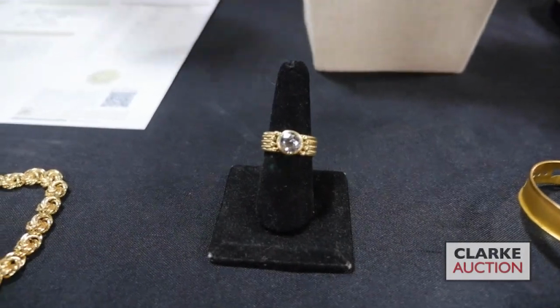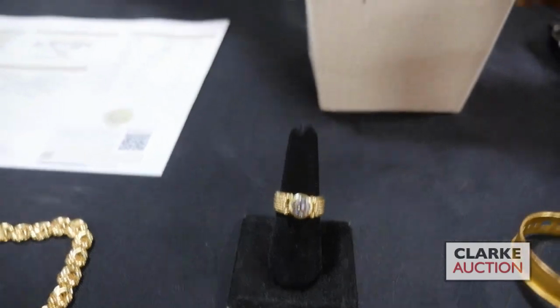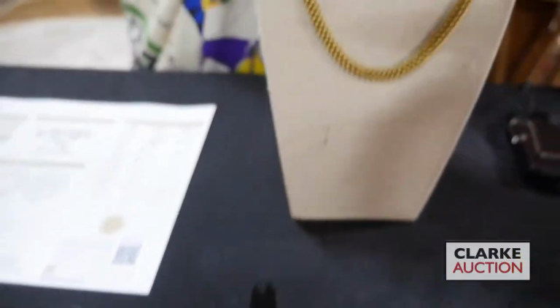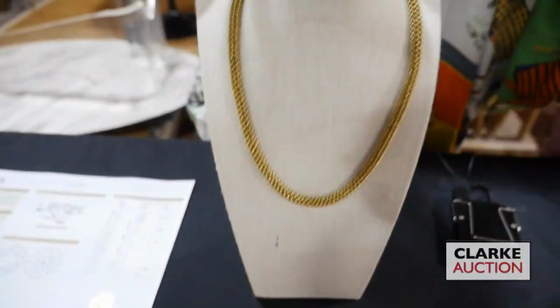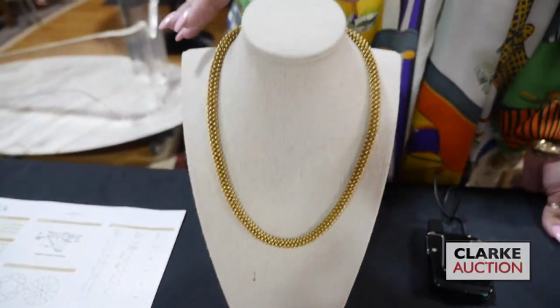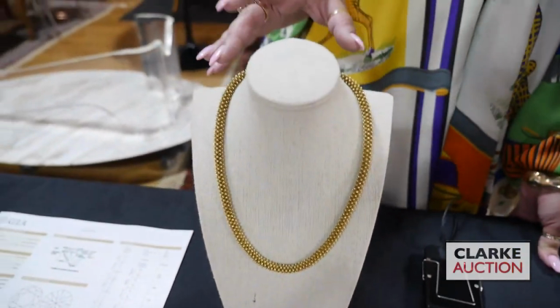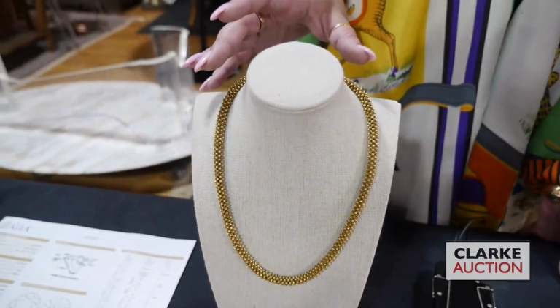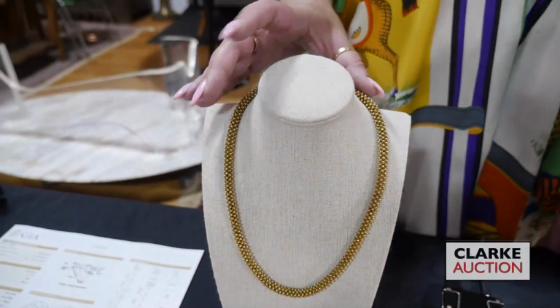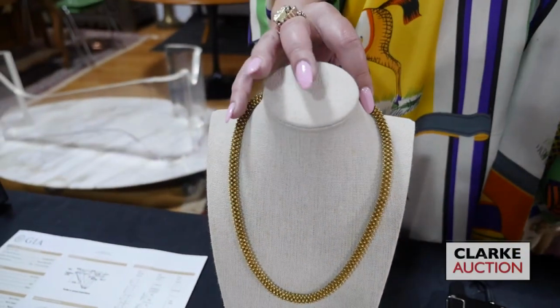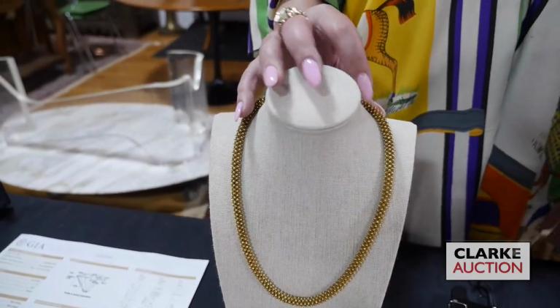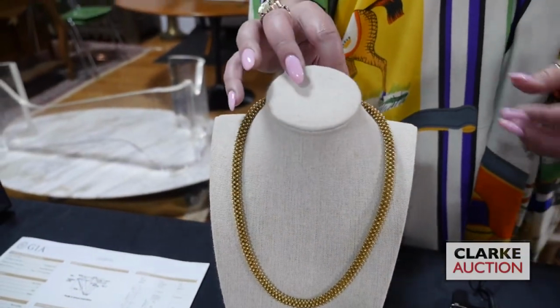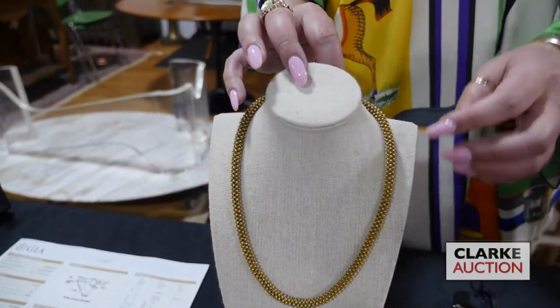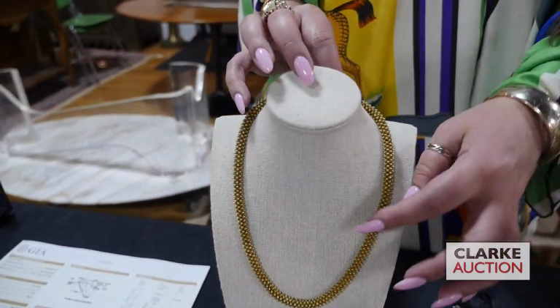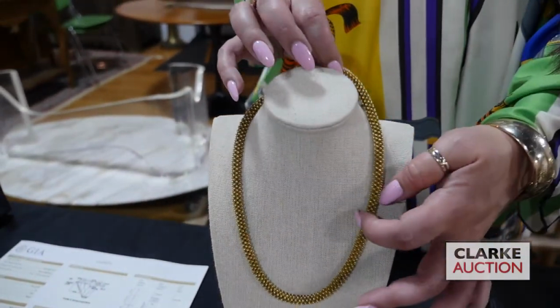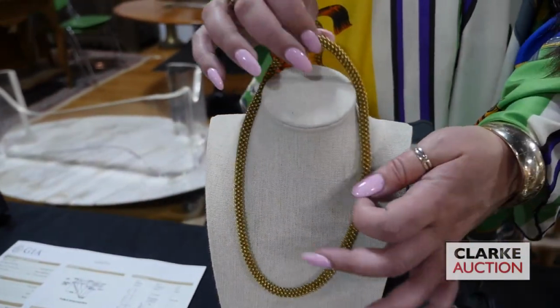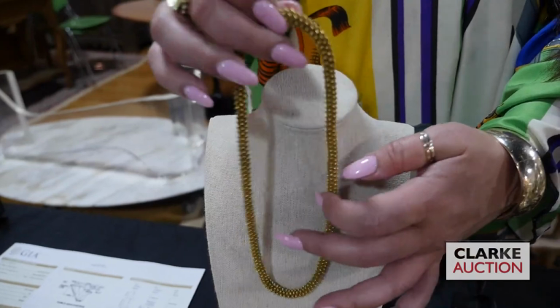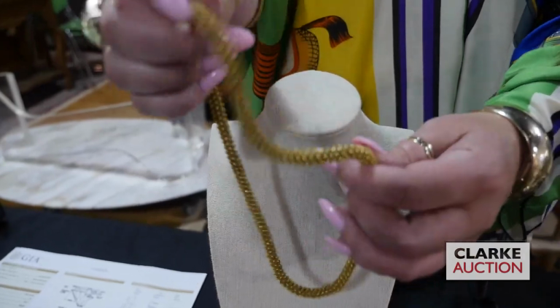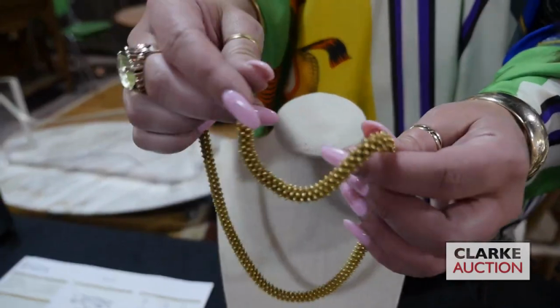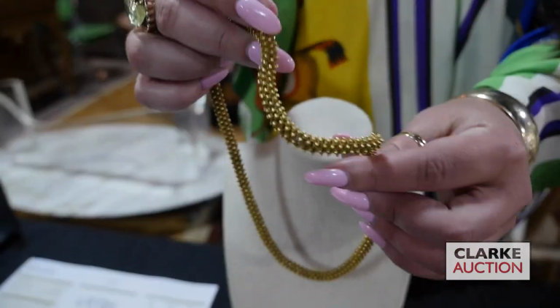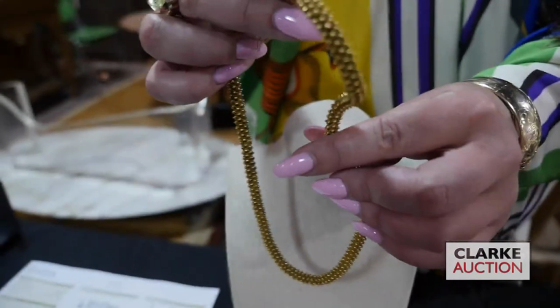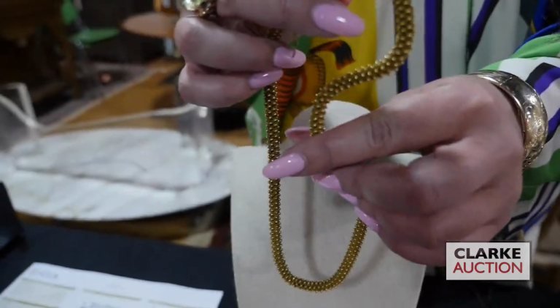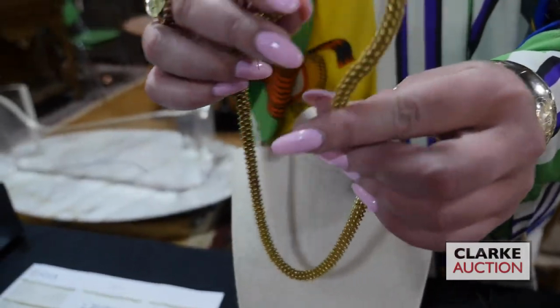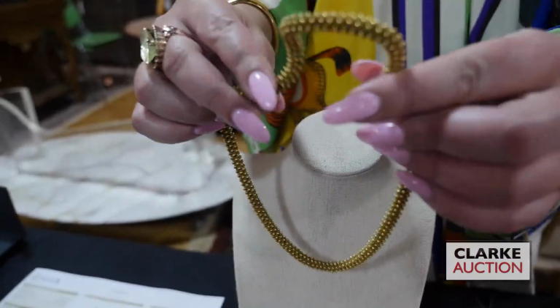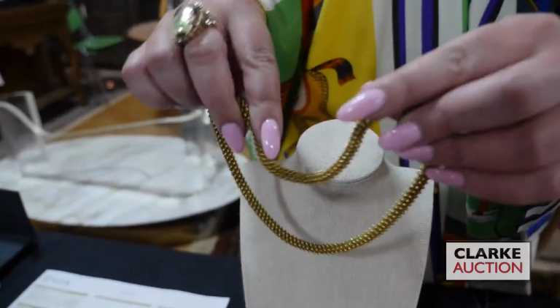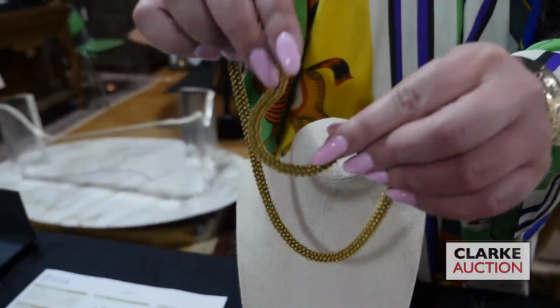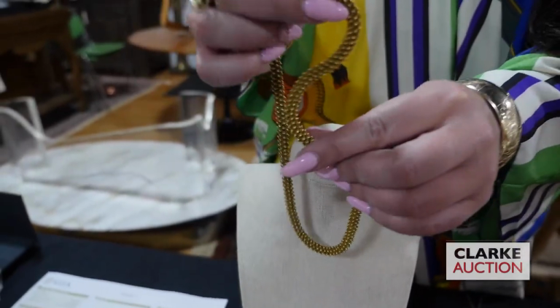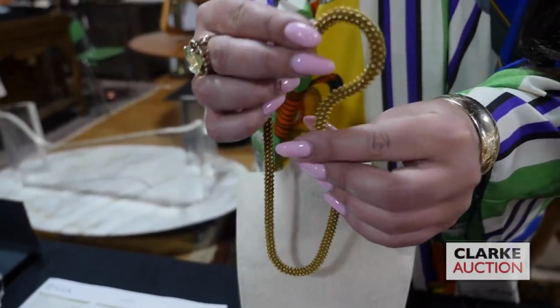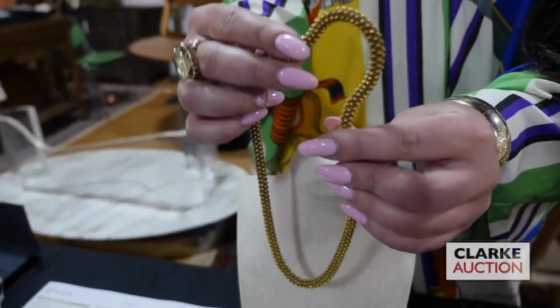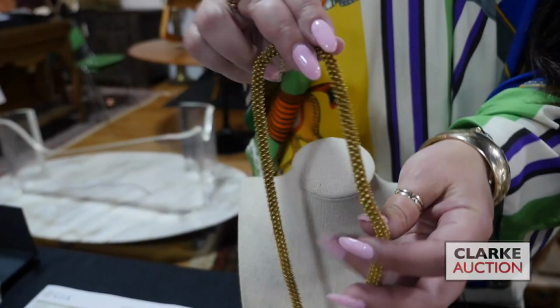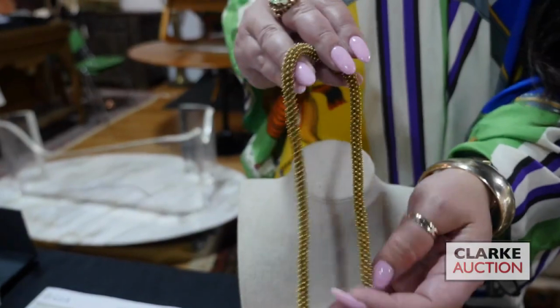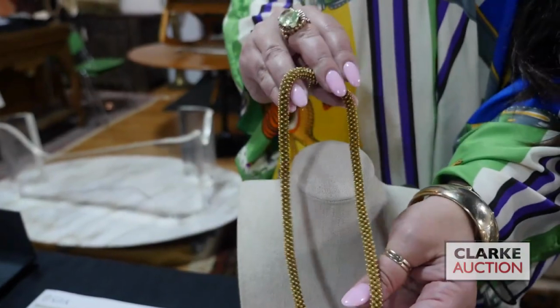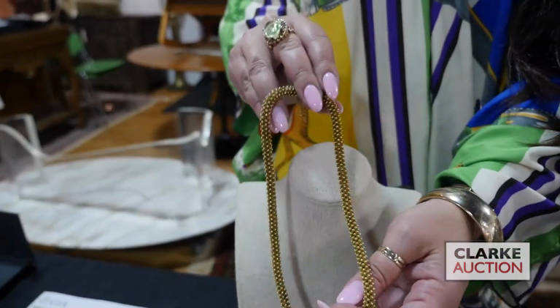We have this millefiori 18 karat gold necklace, really just beautifully crafted. I'm going to take this off for a minute so you can see the fluidity to how these necklaces were created. It's really just so nice, and this is estimated at two to three thousand.